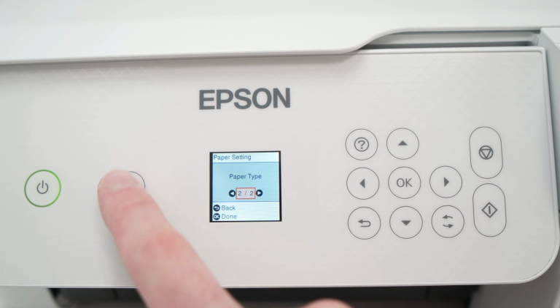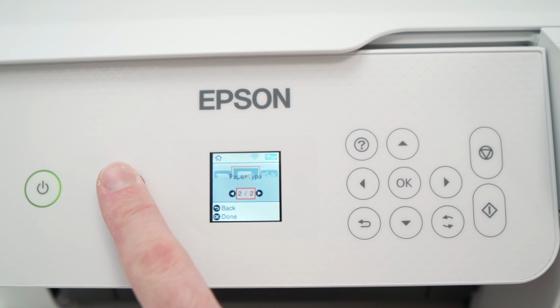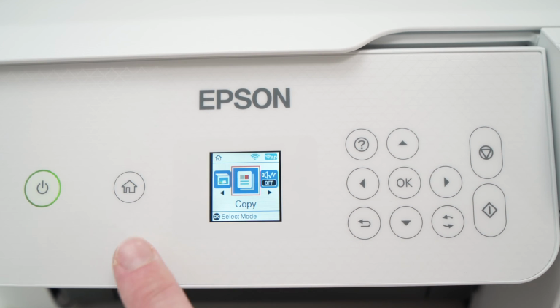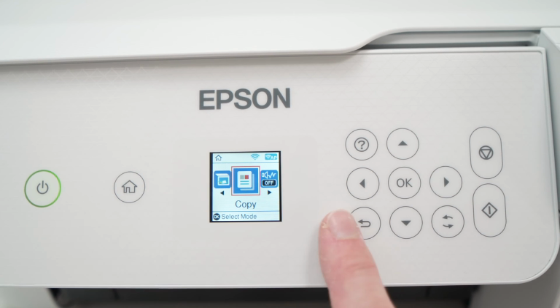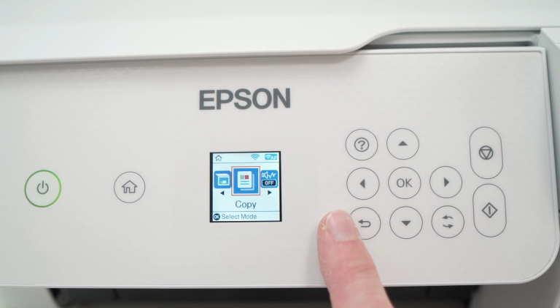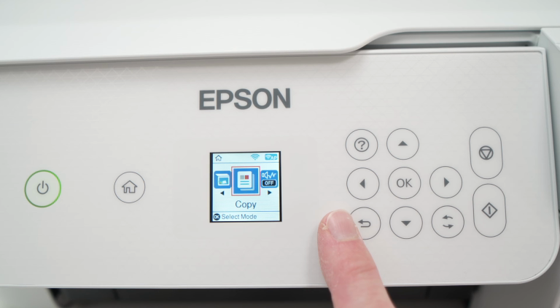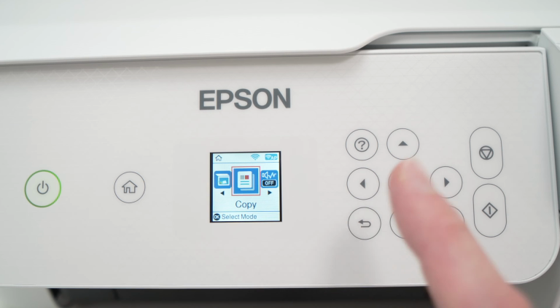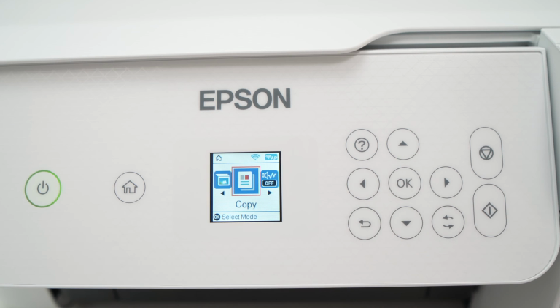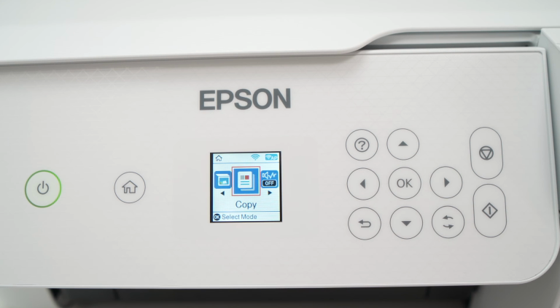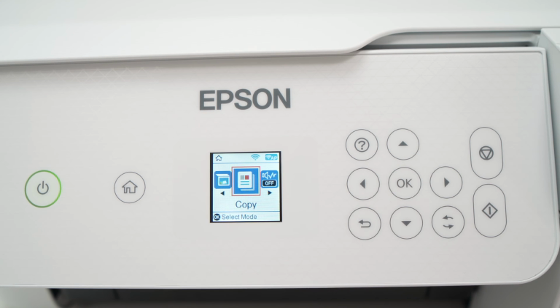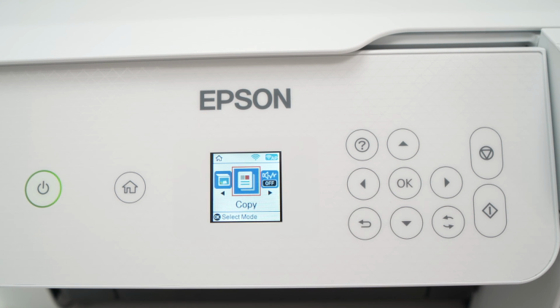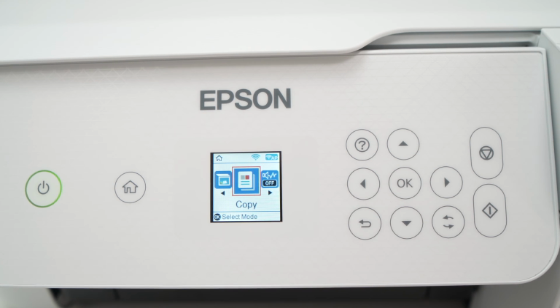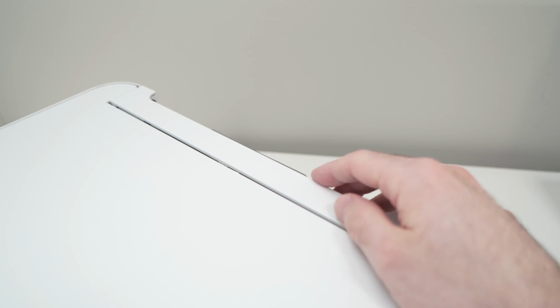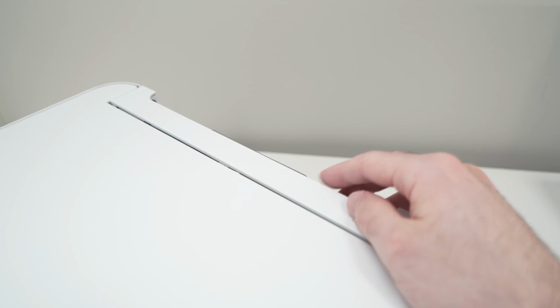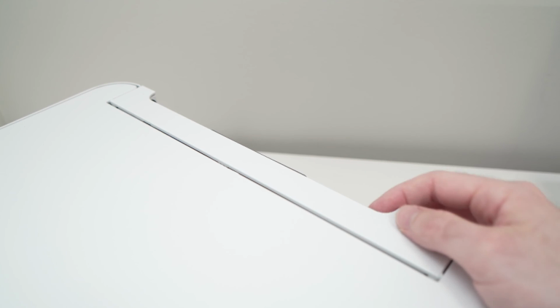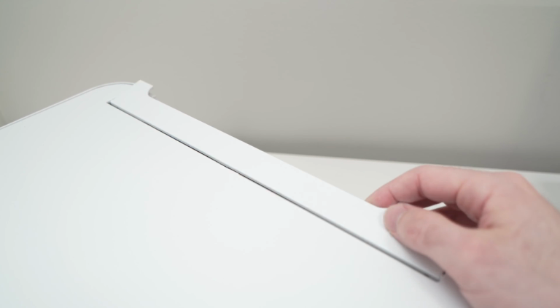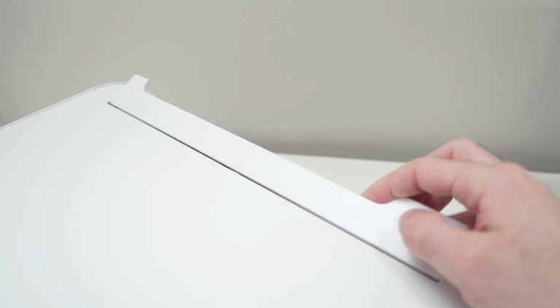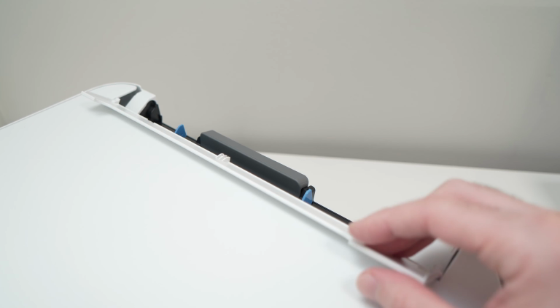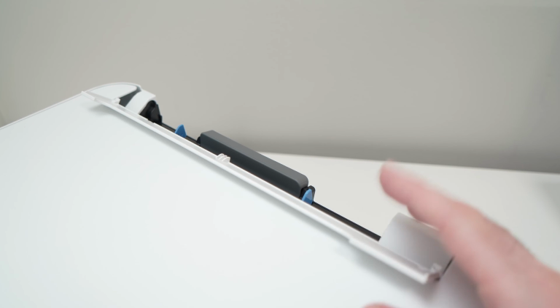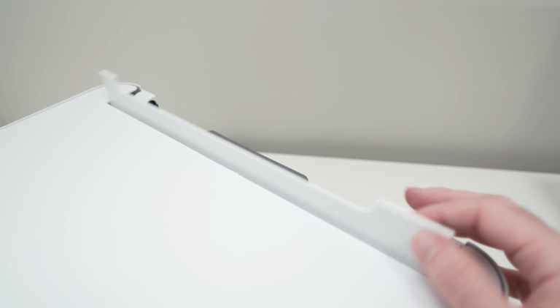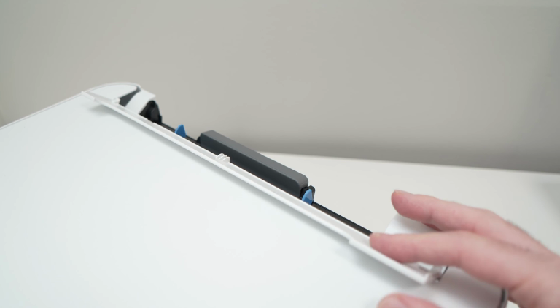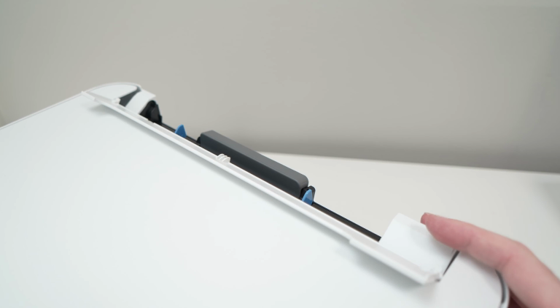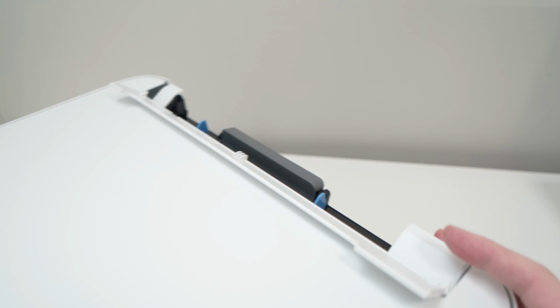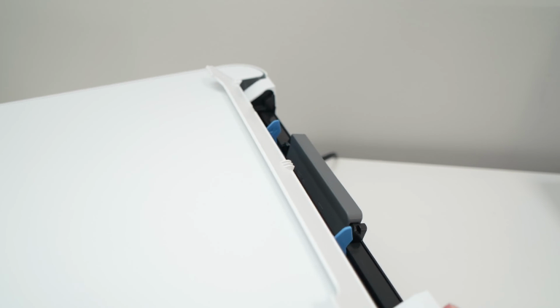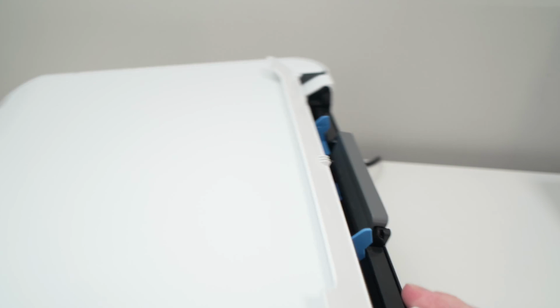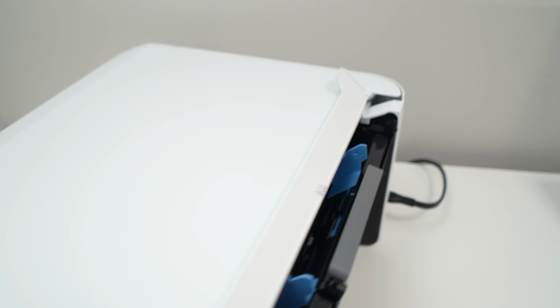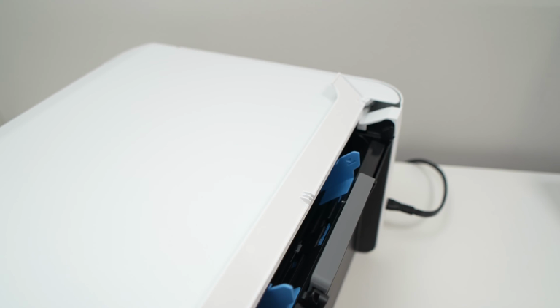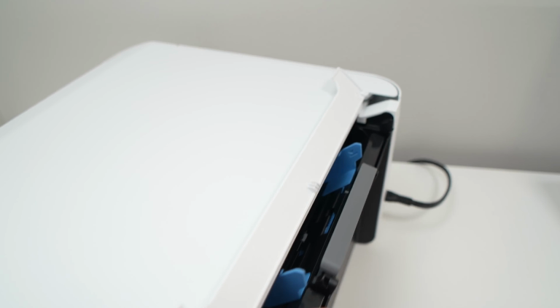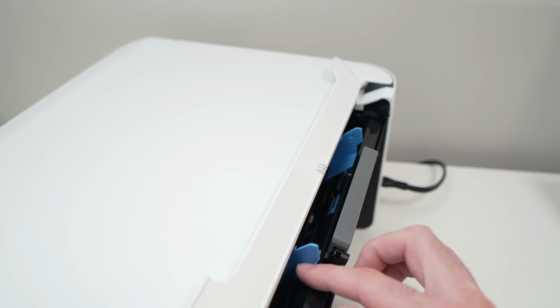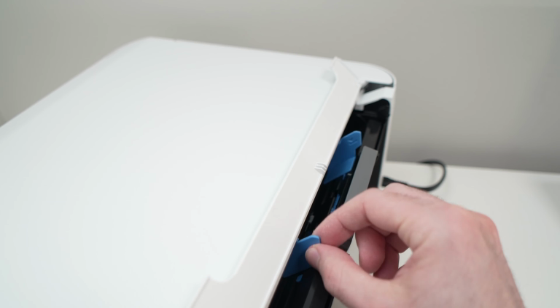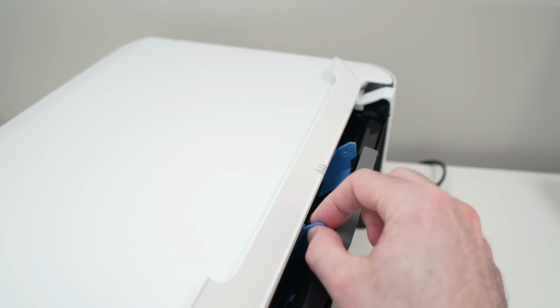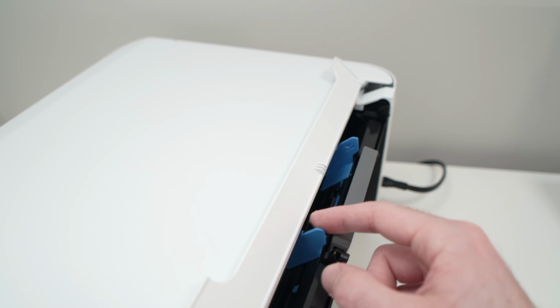Now press the home button — we're done over here. We need to insert the paper inside the printer. On the back of the printer, this is where the paper feeder is. Open this flap, and you're going to see there are two blue guides.